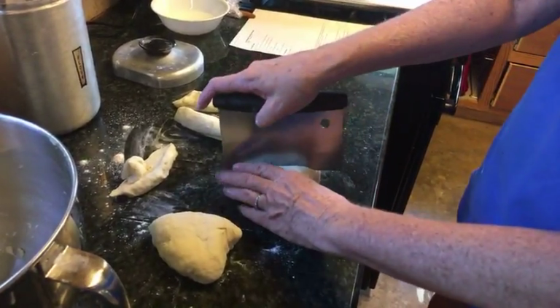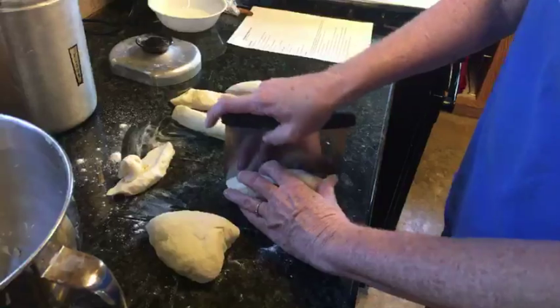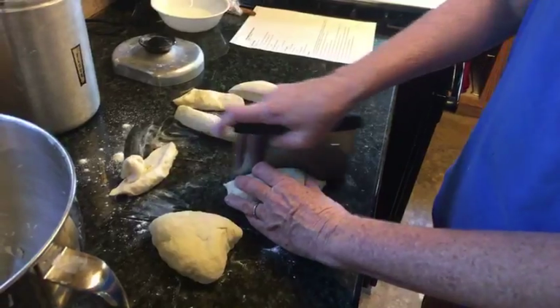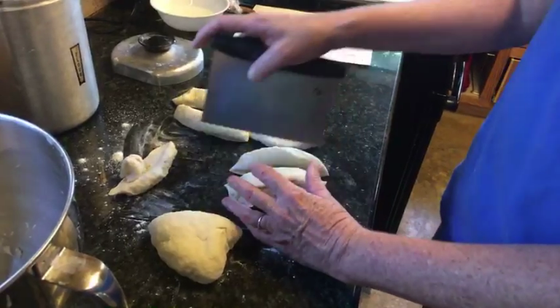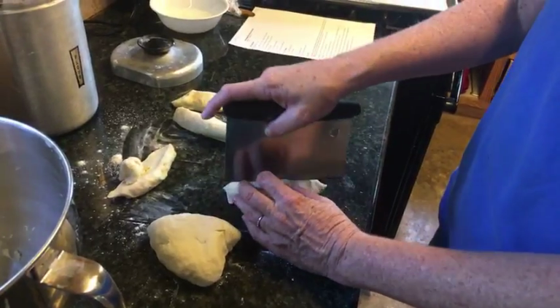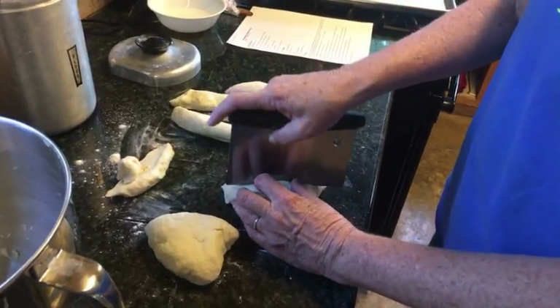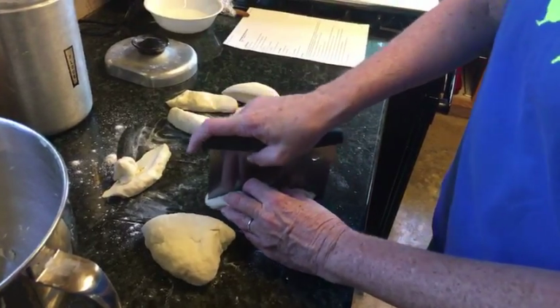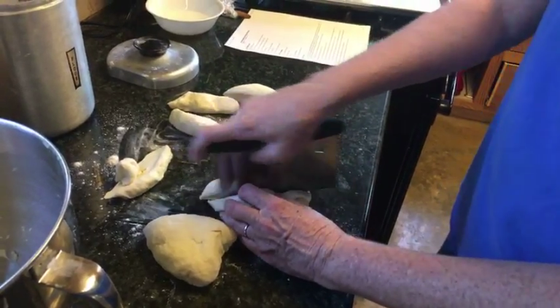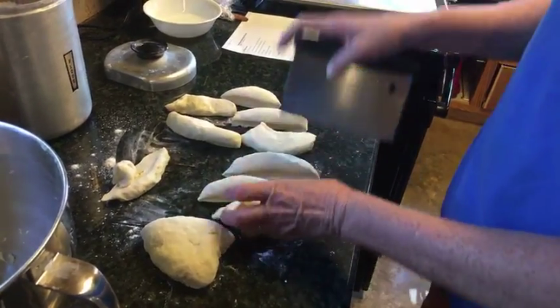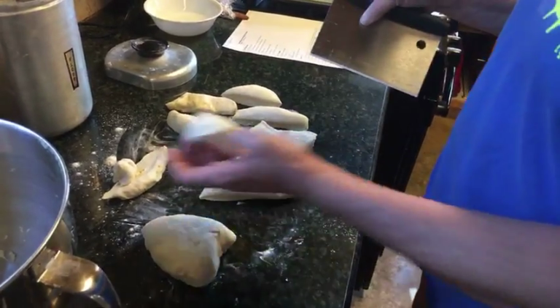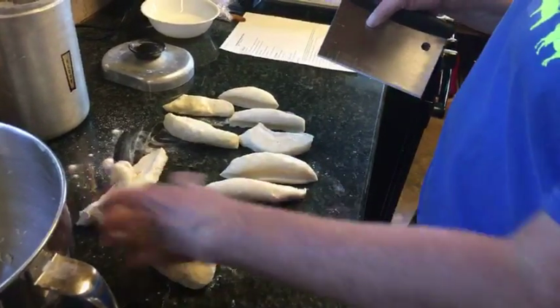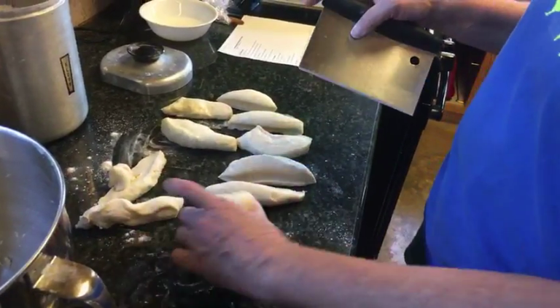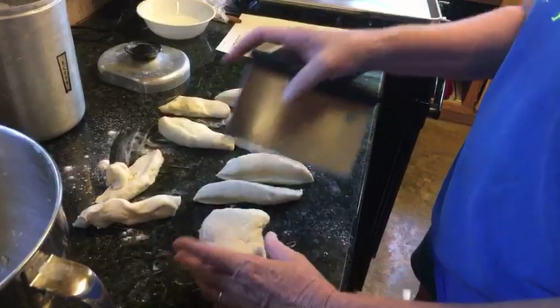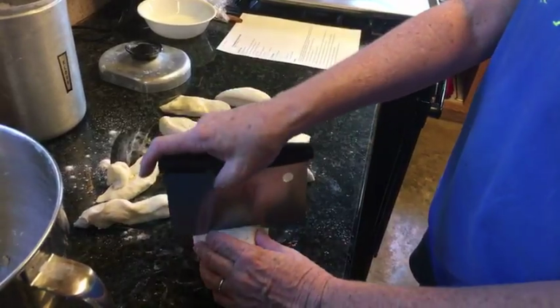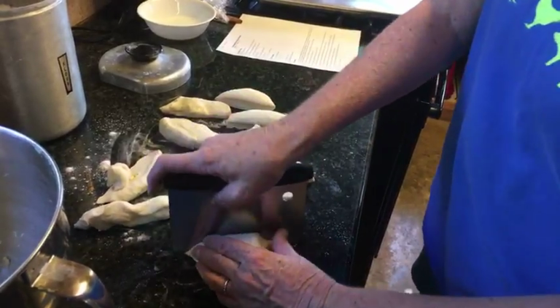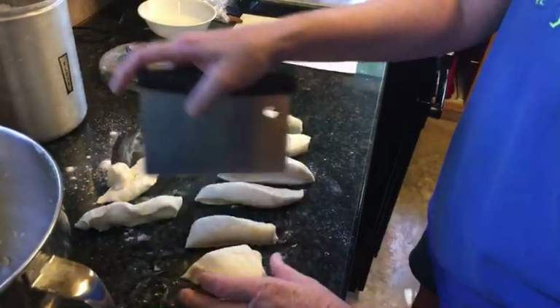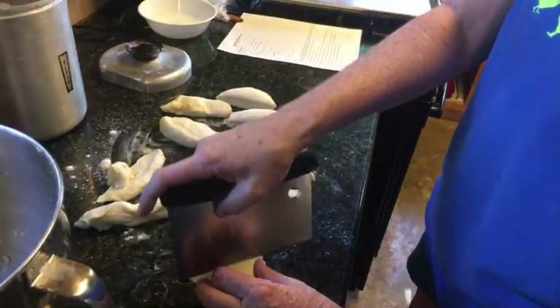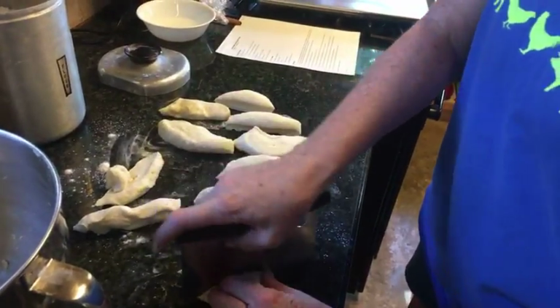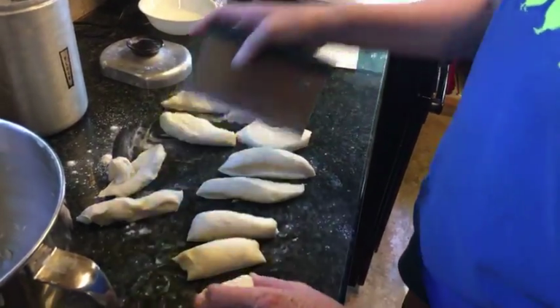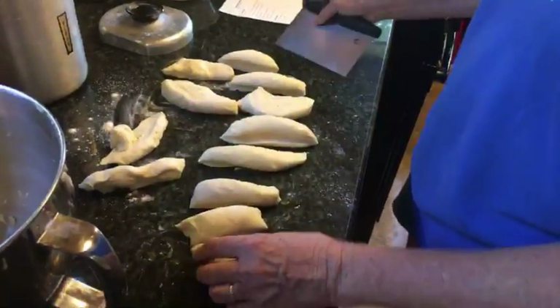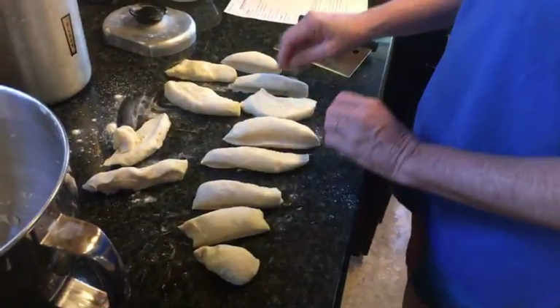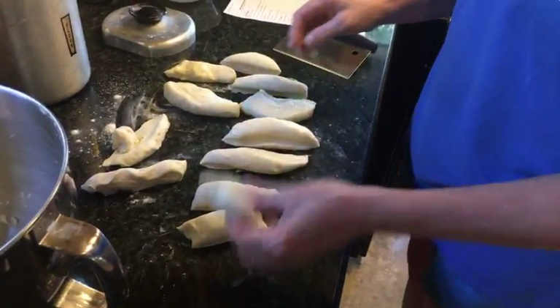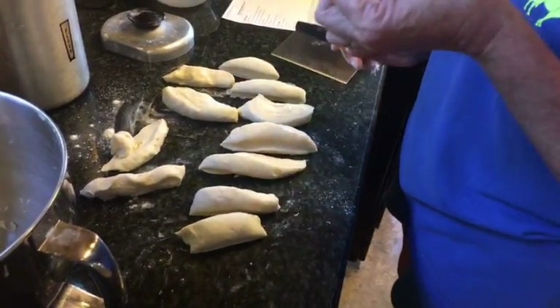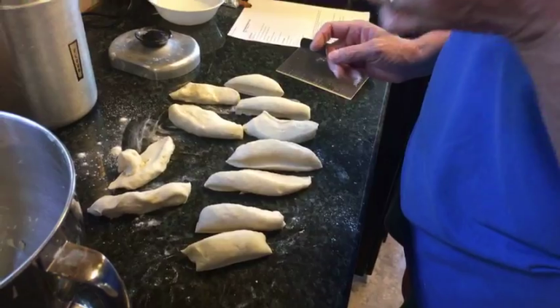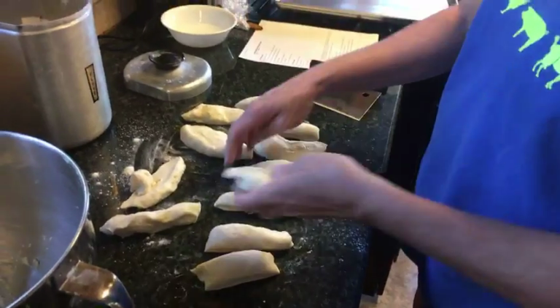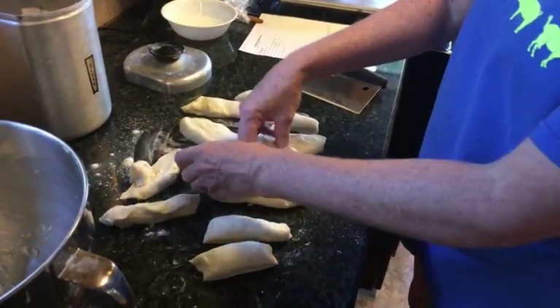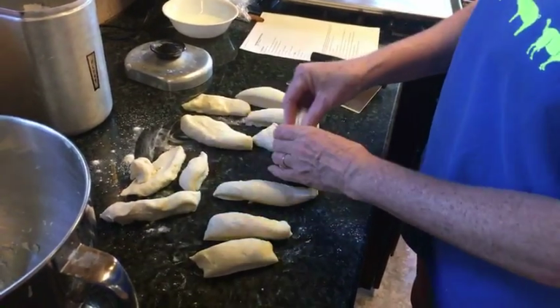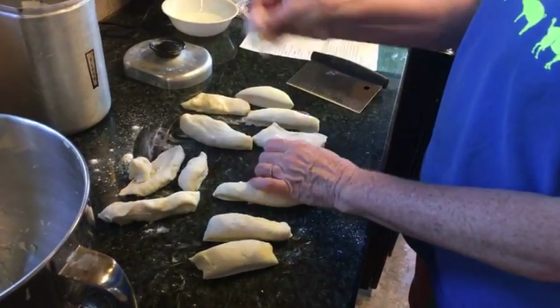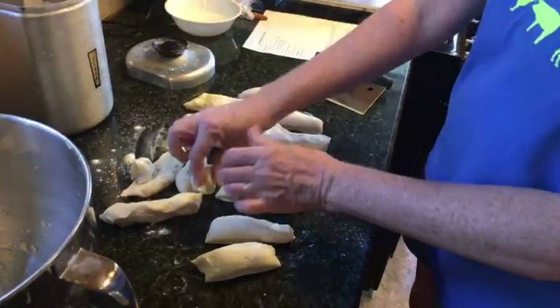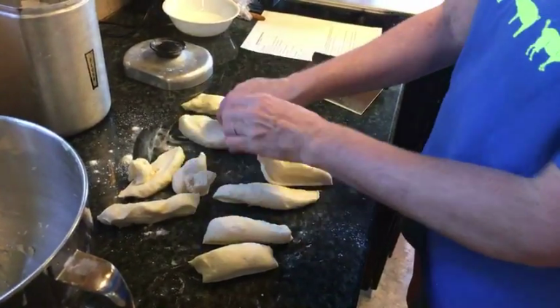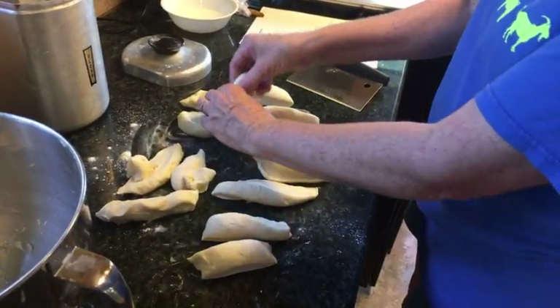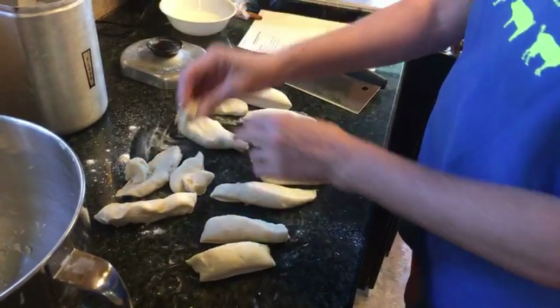This is my first time making pretzels — I don't even think I've ever eaten a big pretzel, but Tommy says he loves them. All right, I ended up with this uneven piece so I'm going to just take some from some other ones.